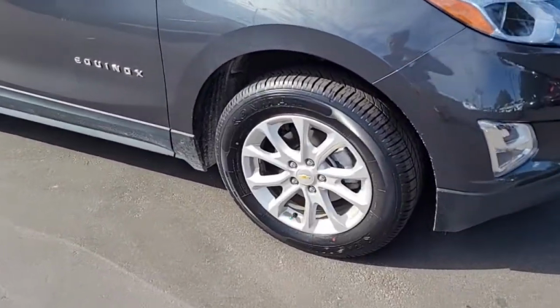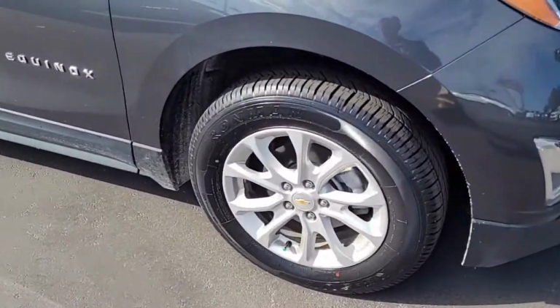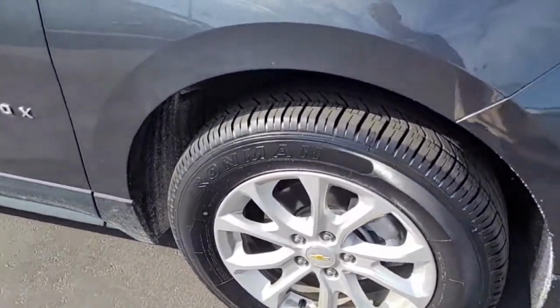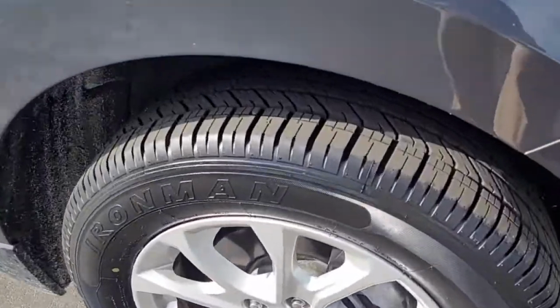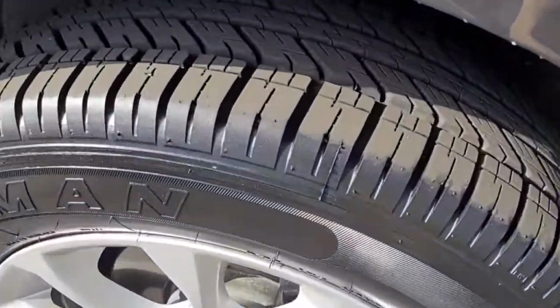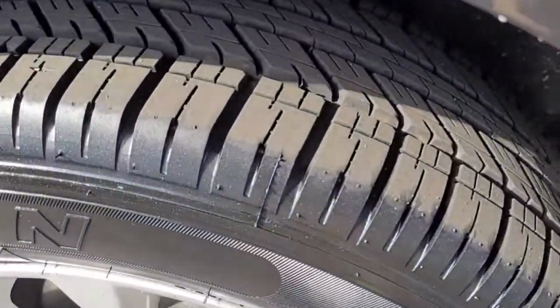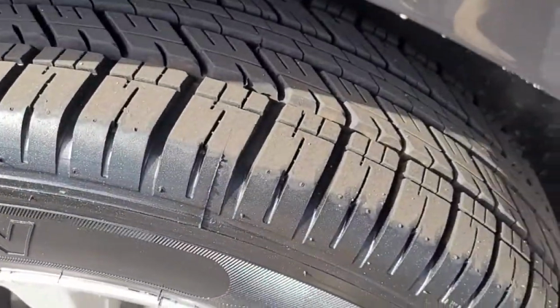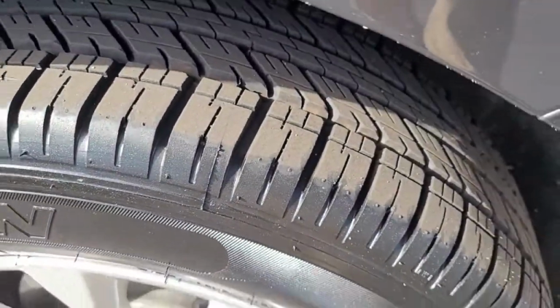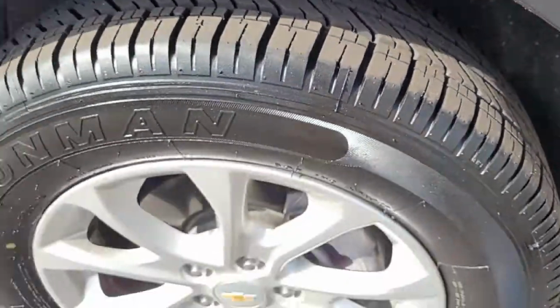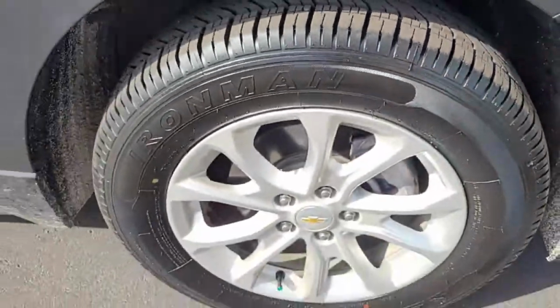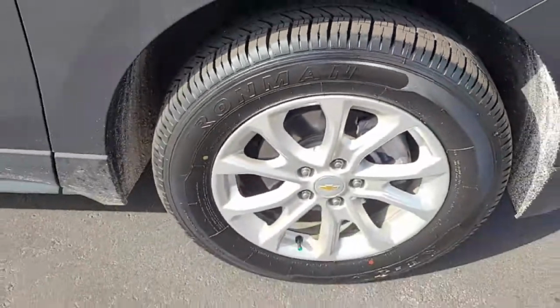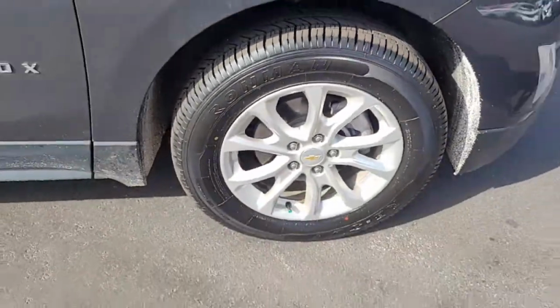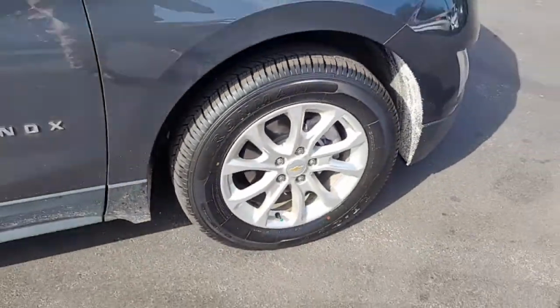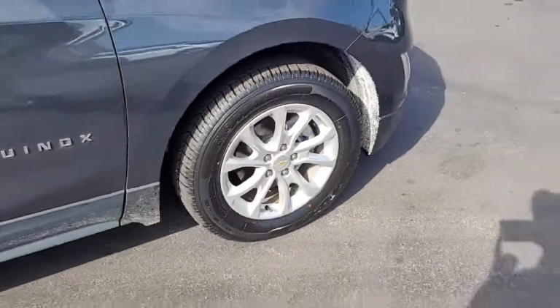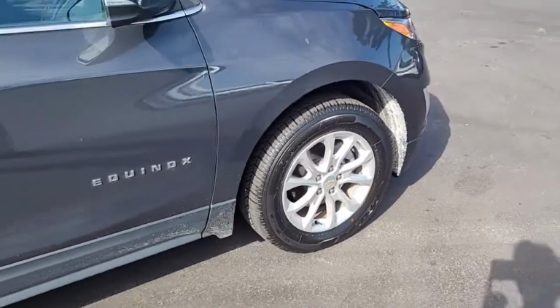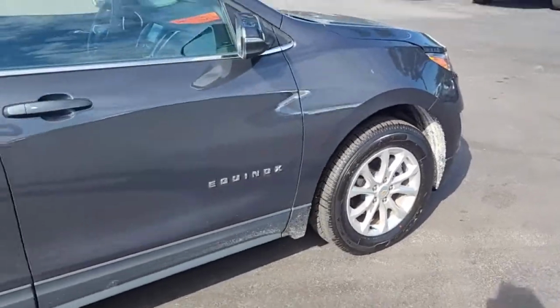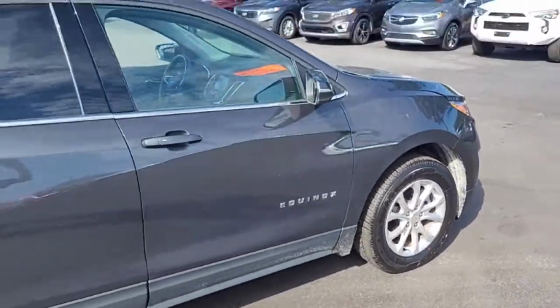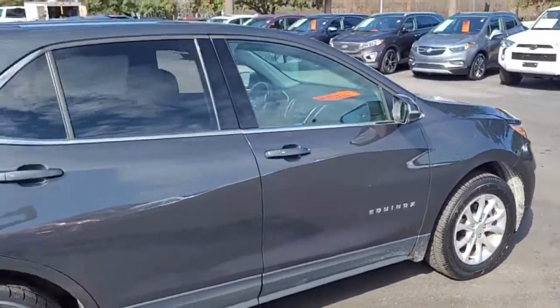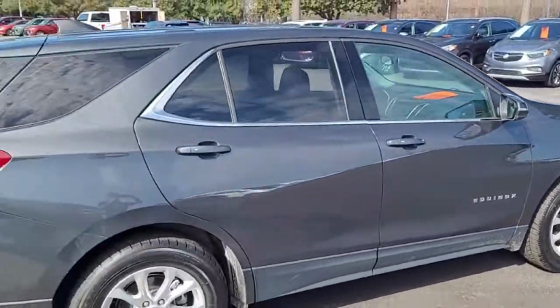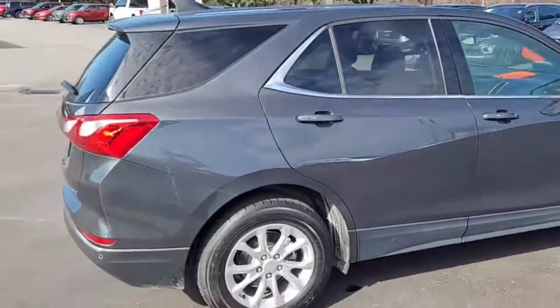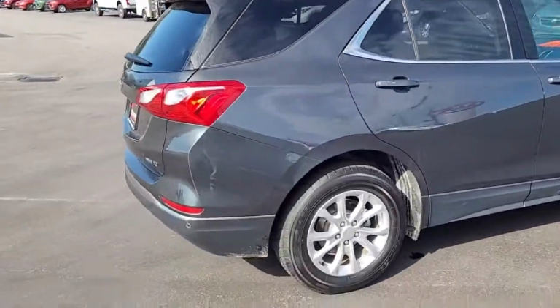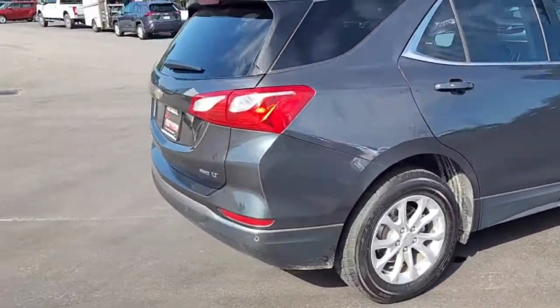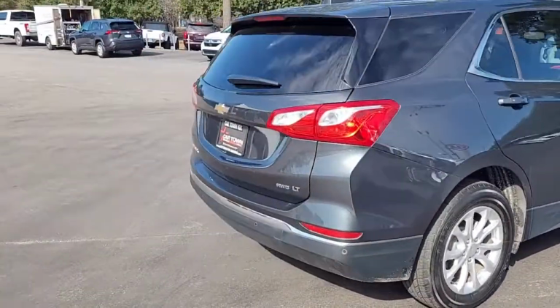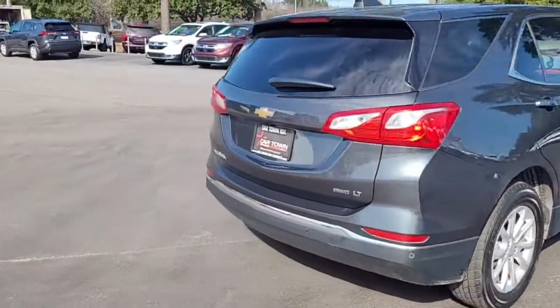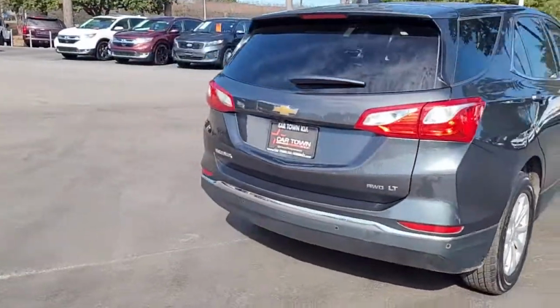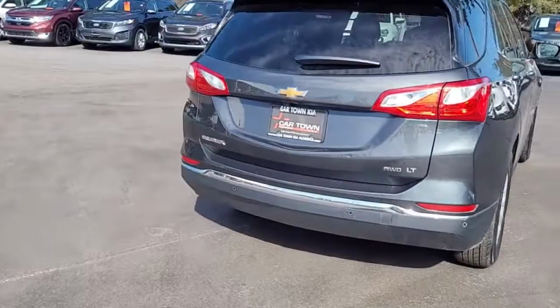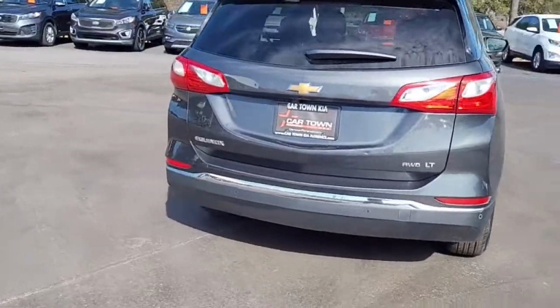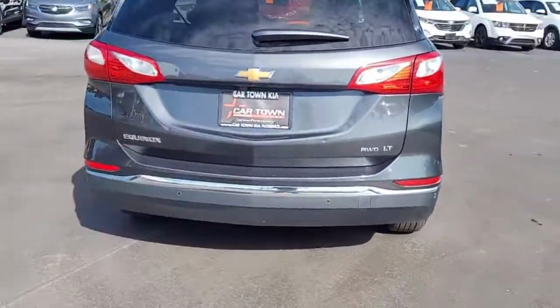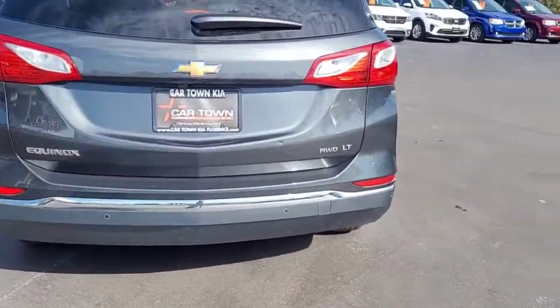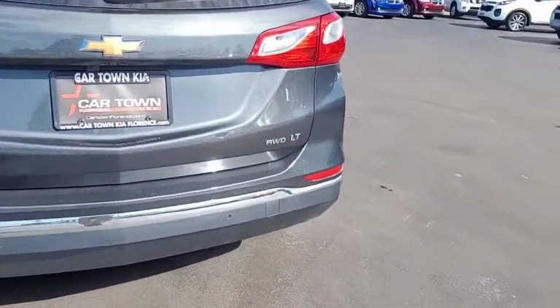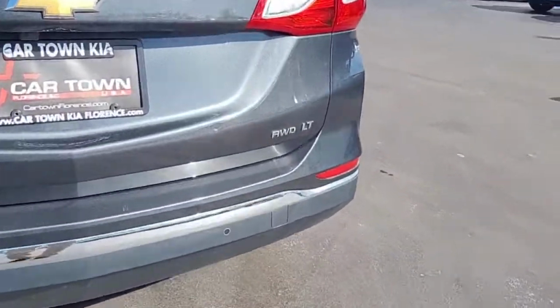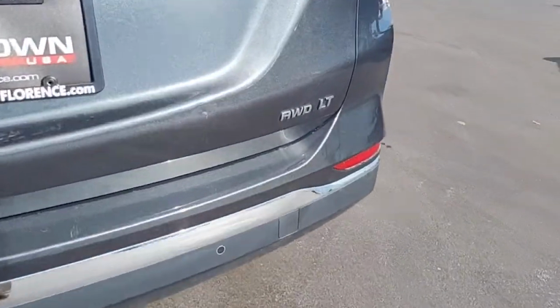Let you see the condition that it's in and what all it has to offer. Notice the very good tread on these tires that are mounted on alloy wheels. Gray in color, midsize SUV, and as I said it is the LT.